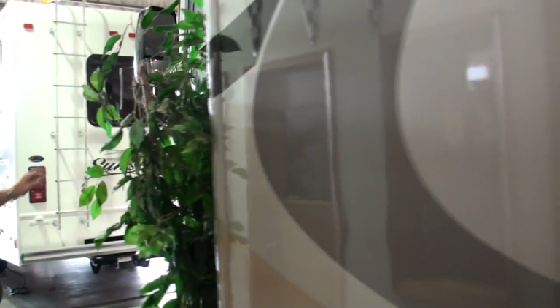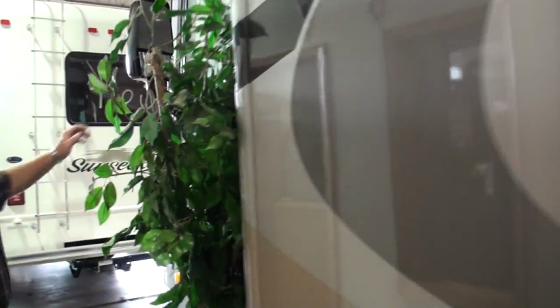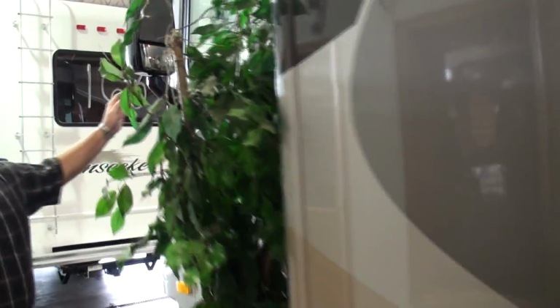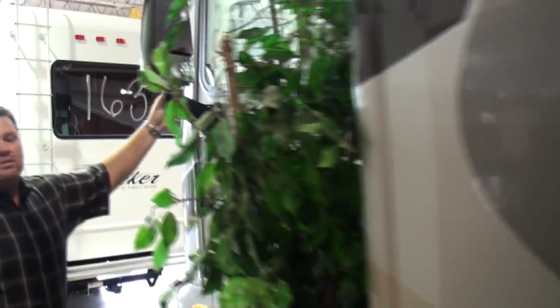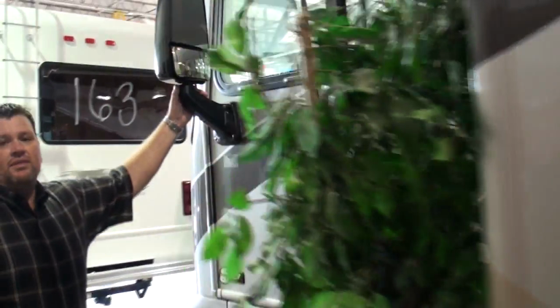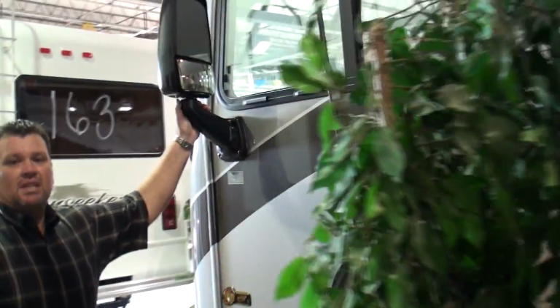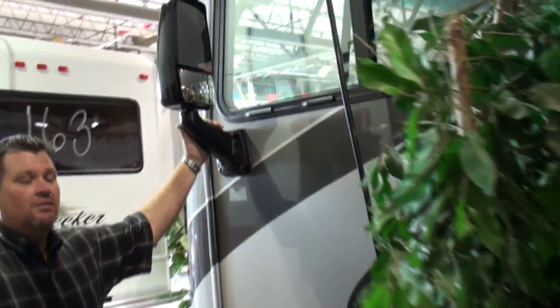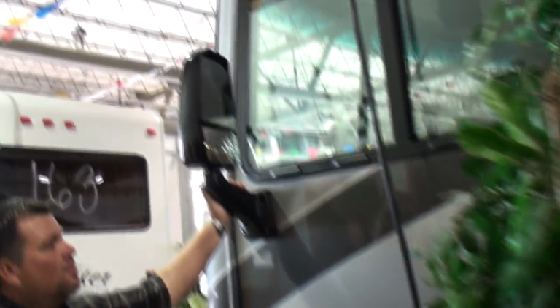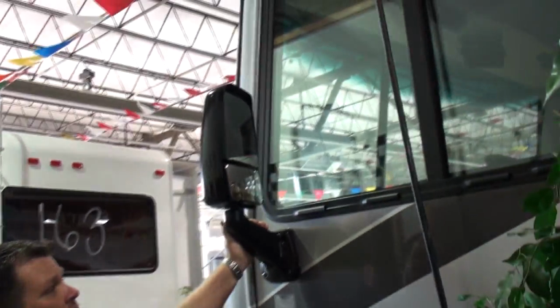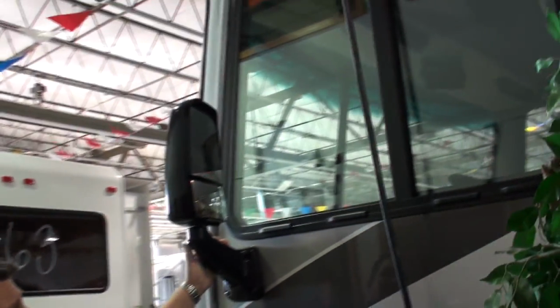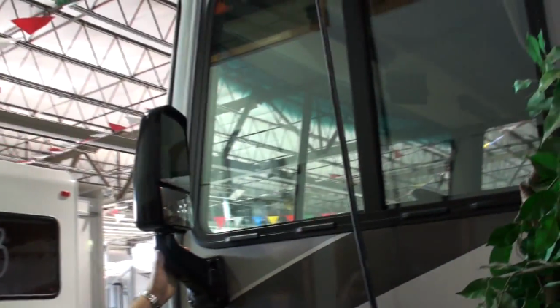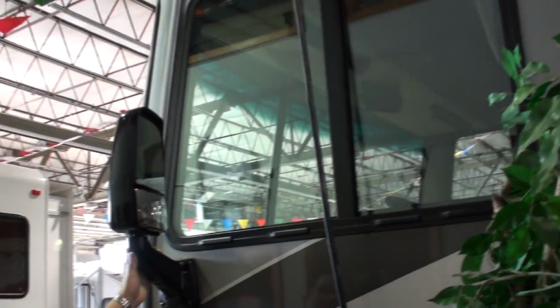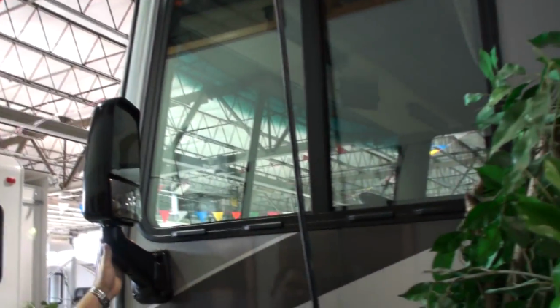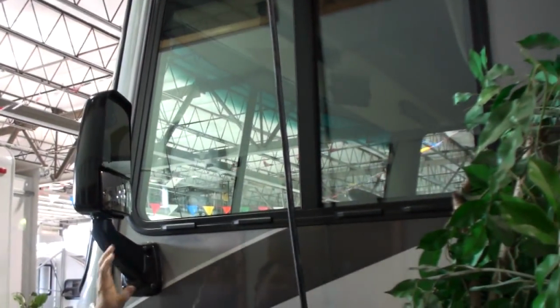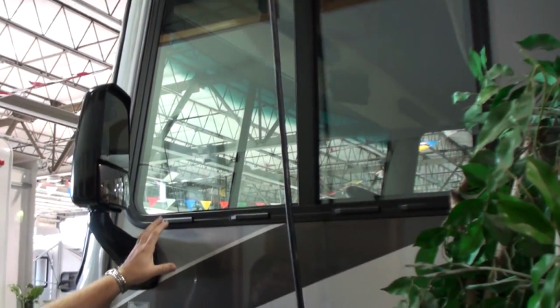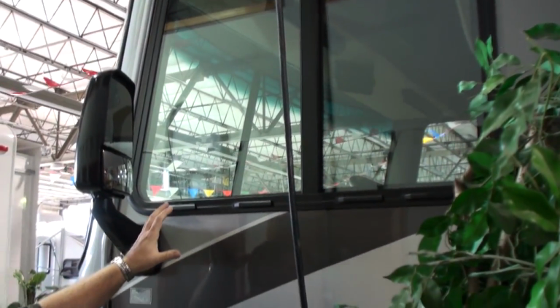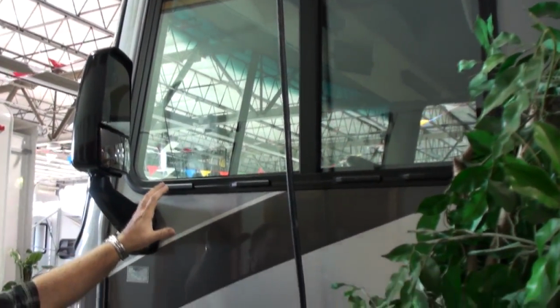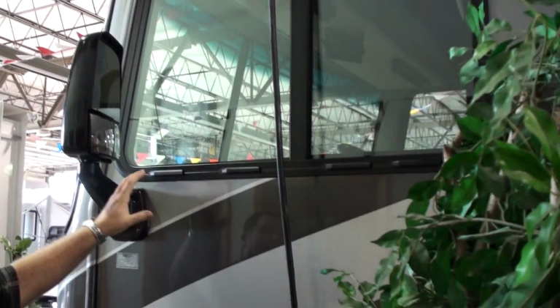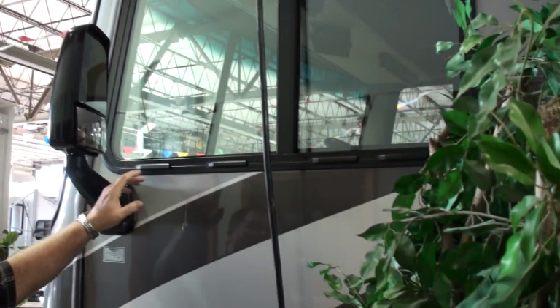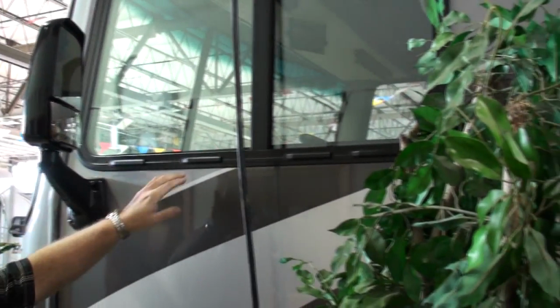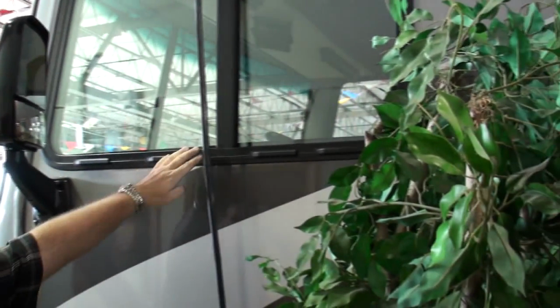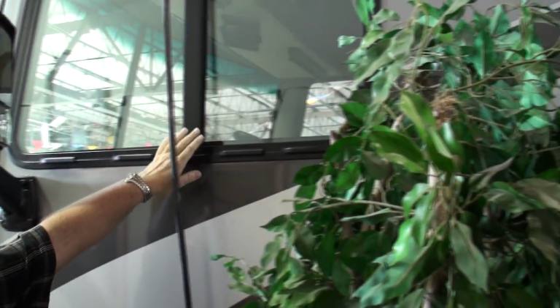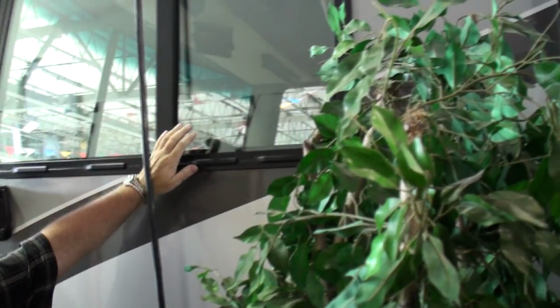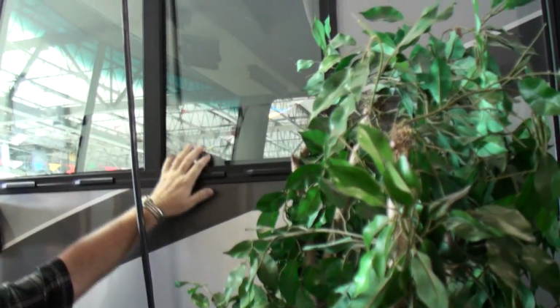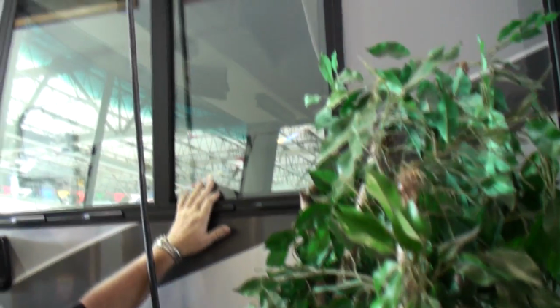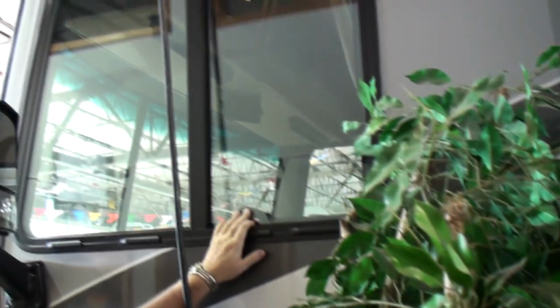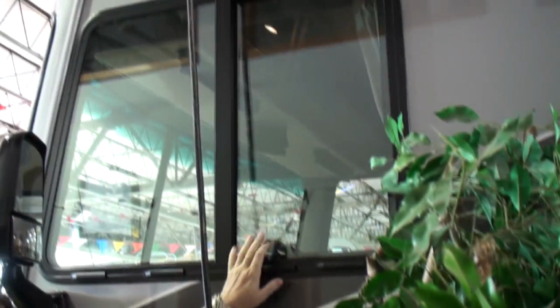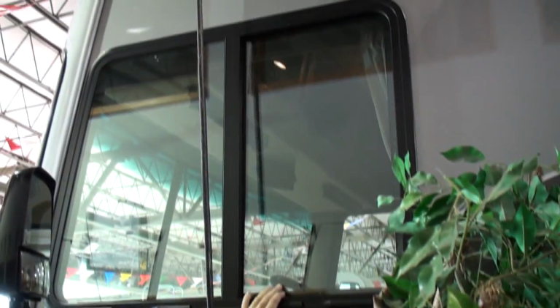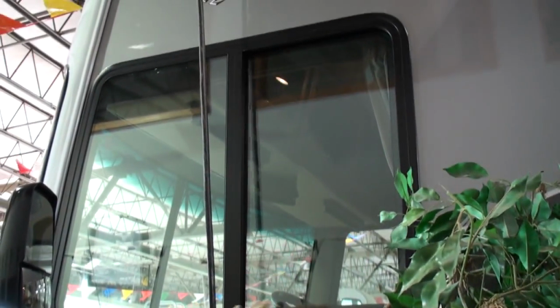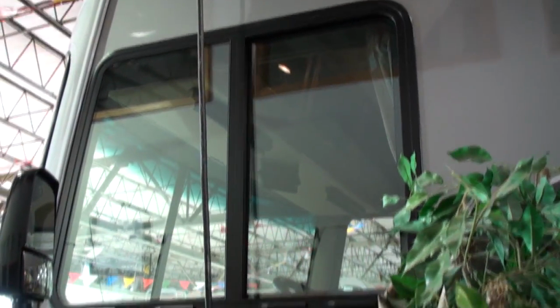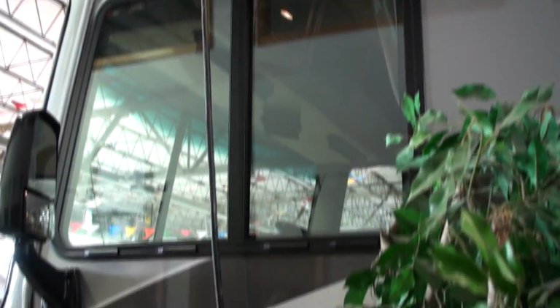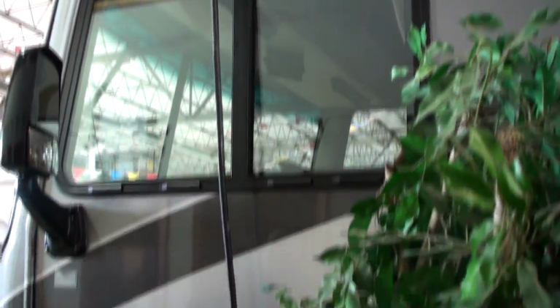Something else this coach offers is a heated remote mirror. If you notice, it's right close to the driver's area with large slider windows — you can actually hang your head out the side and look out the back if you need to.